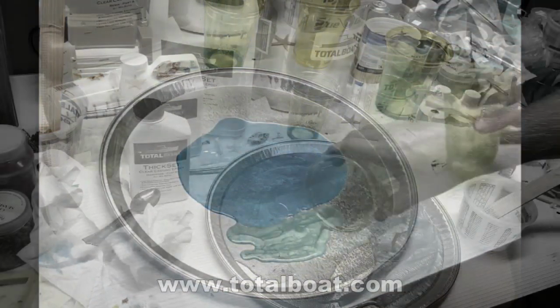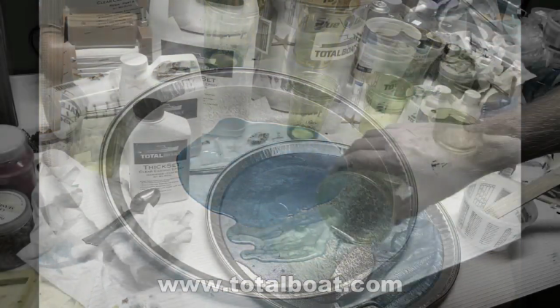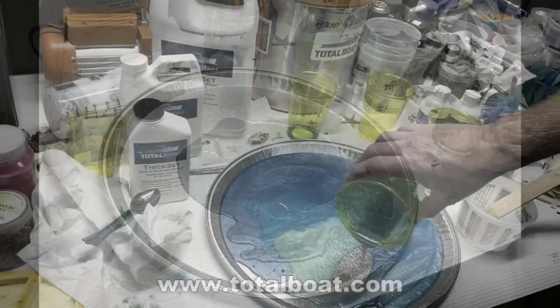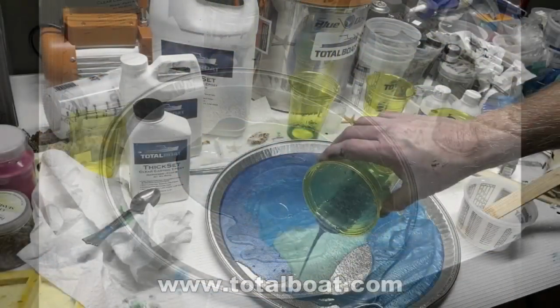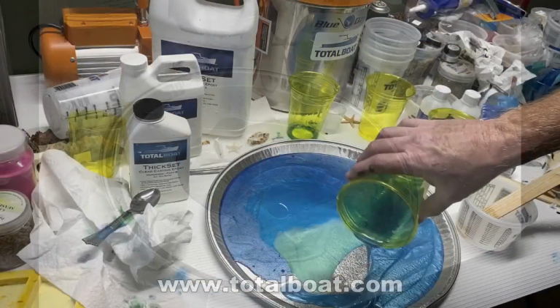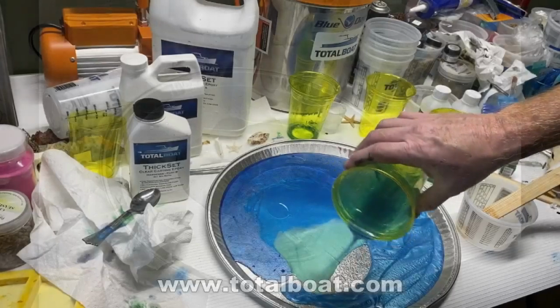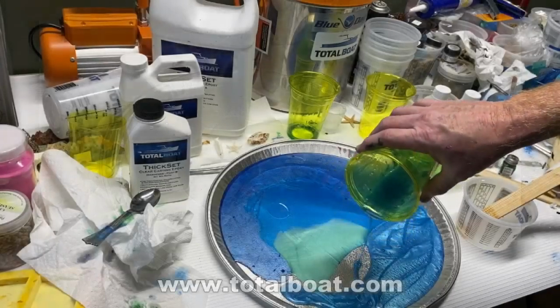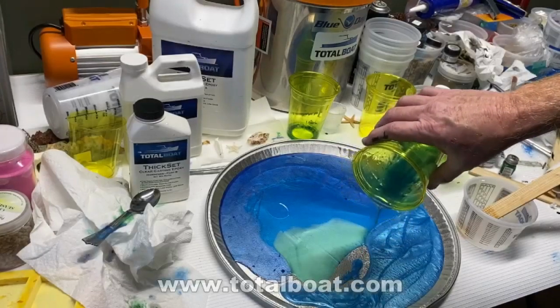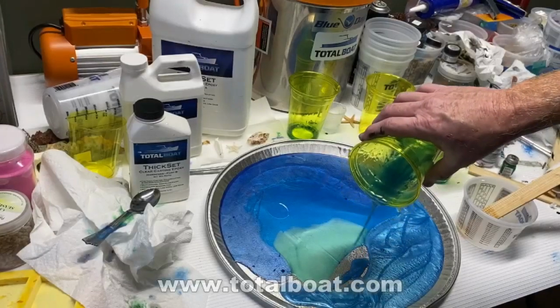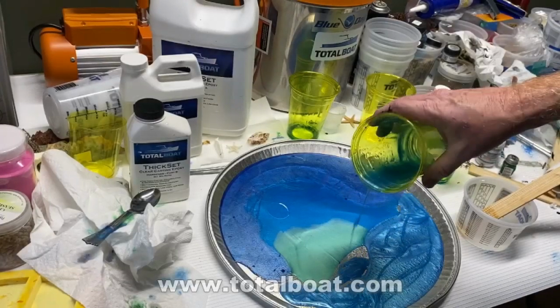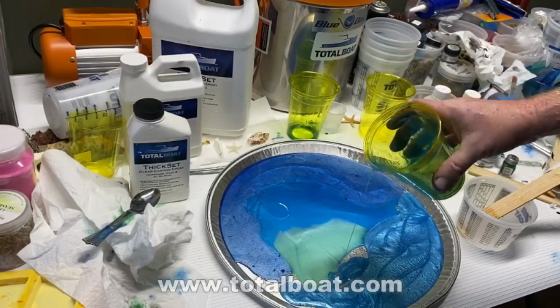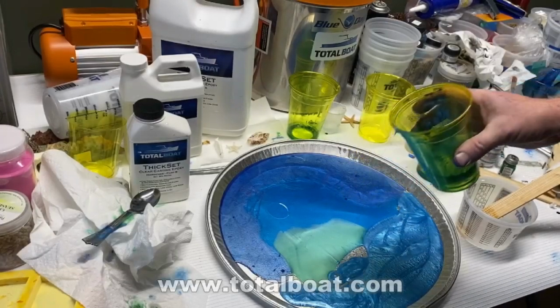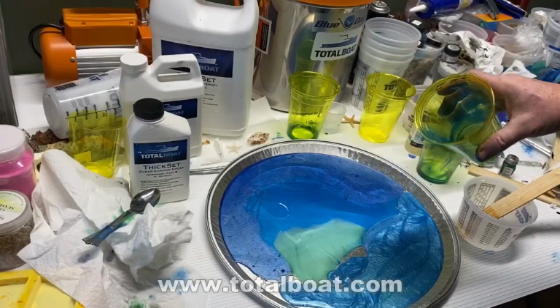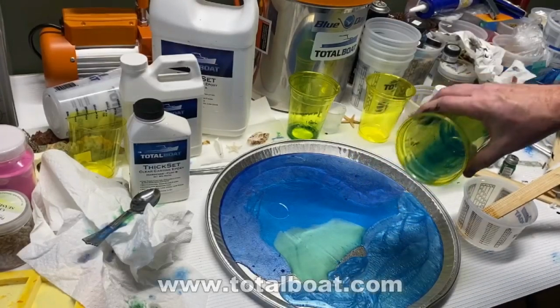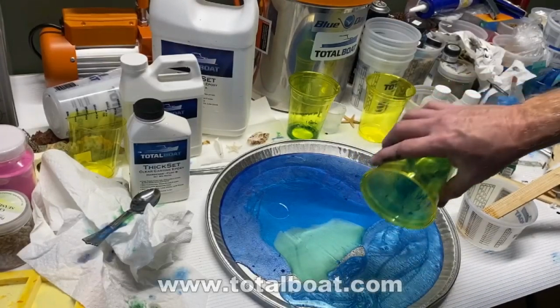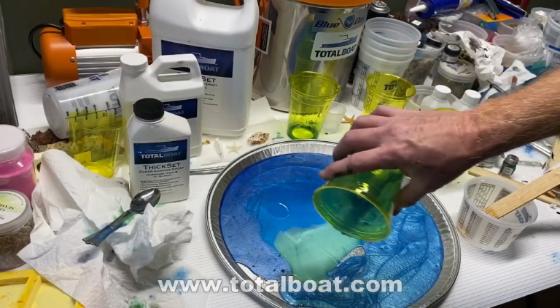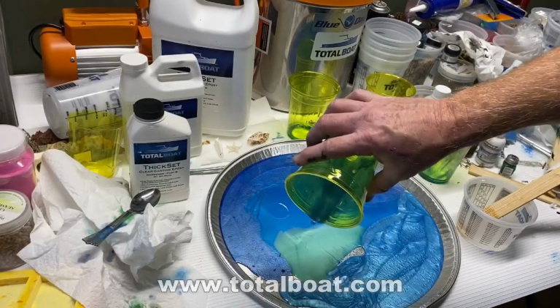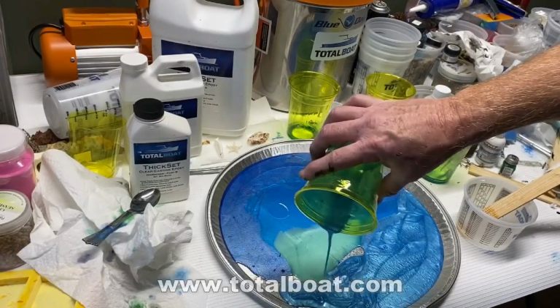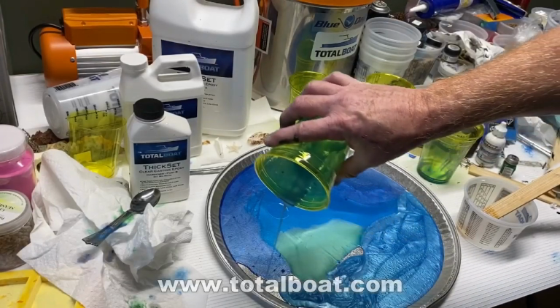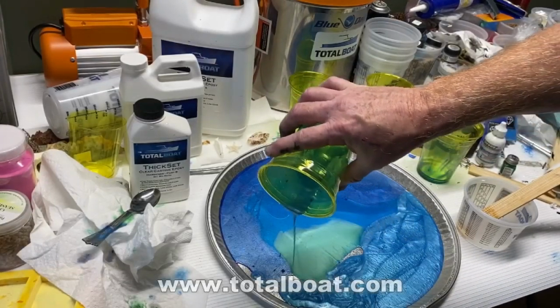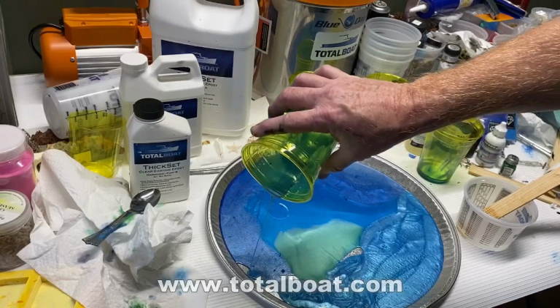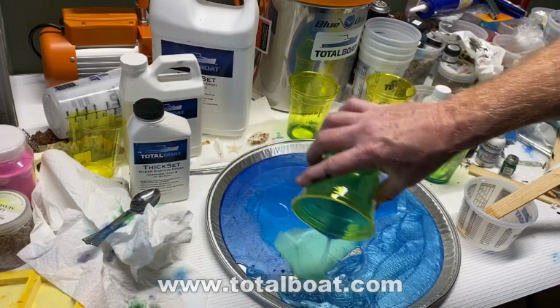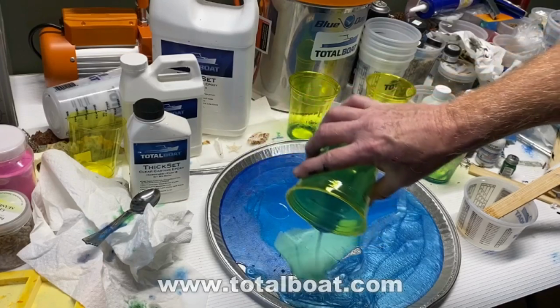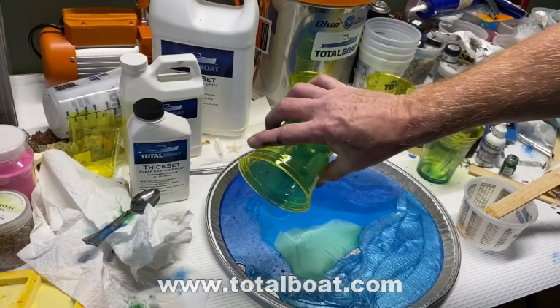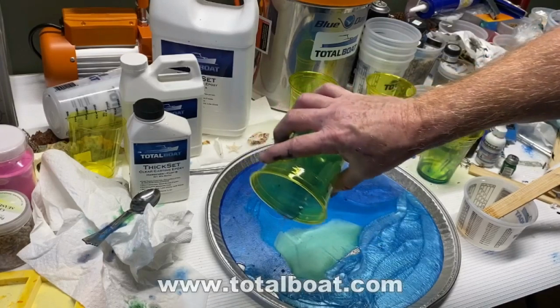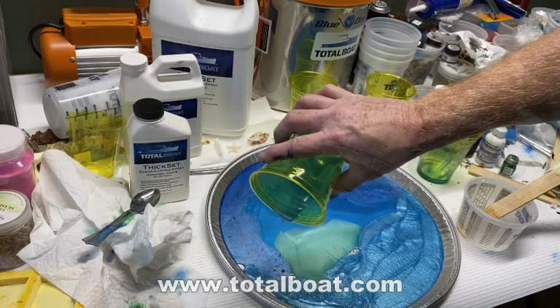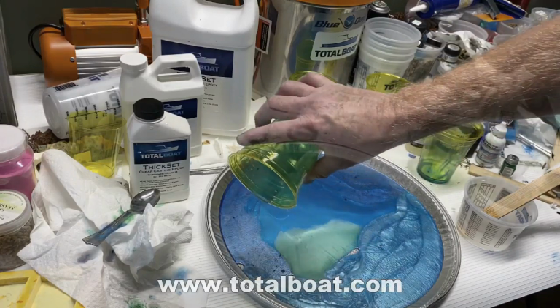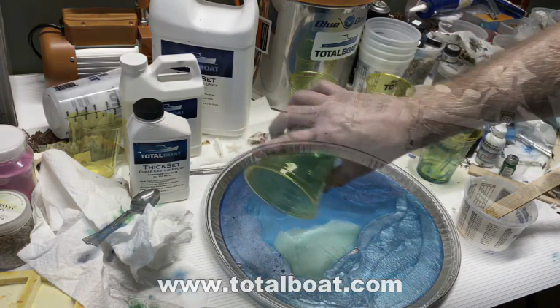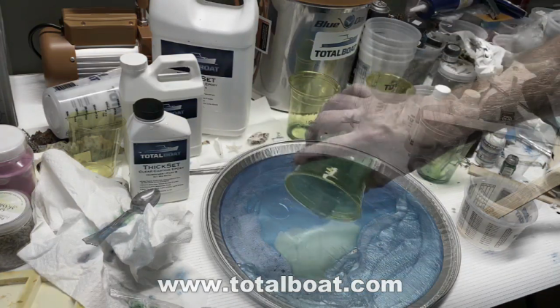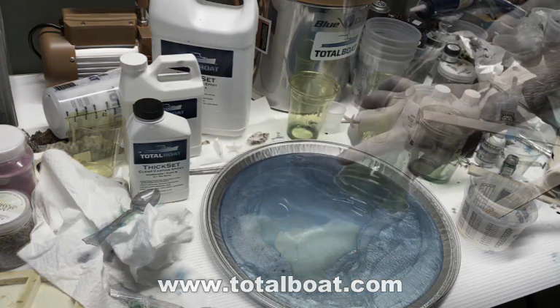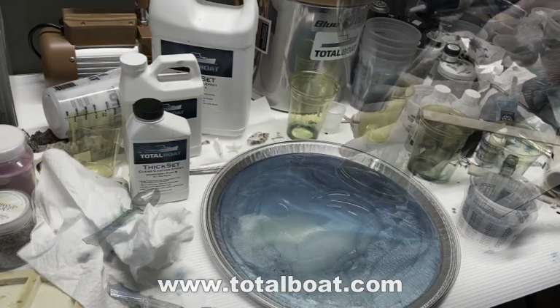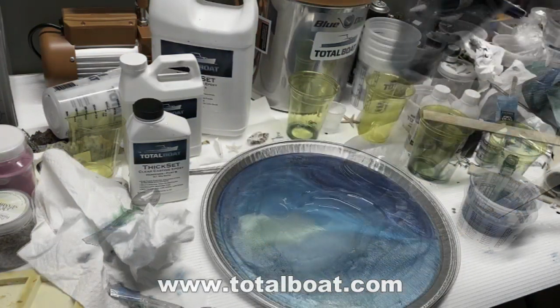My concern was I've never attempted to make this in a tin foil mold. The big mold that I bought was a $100 mold, and this is $1.50.